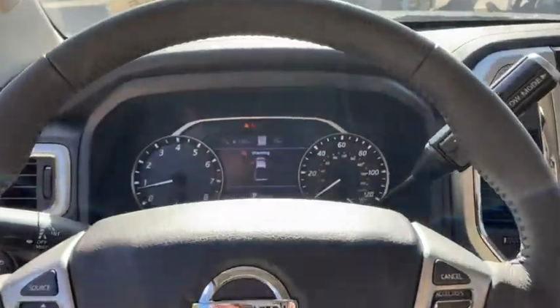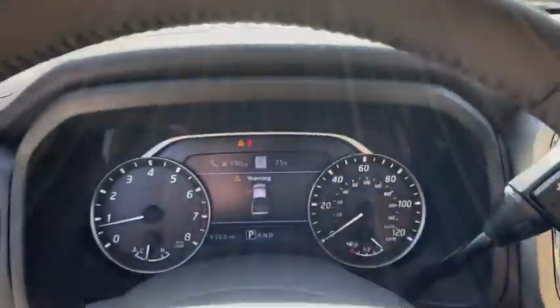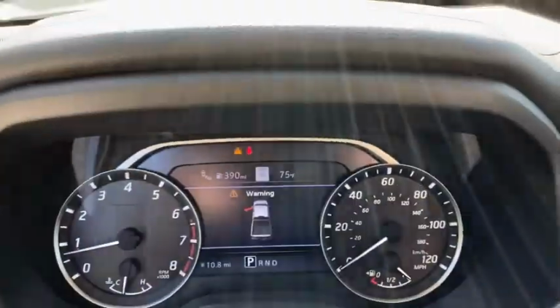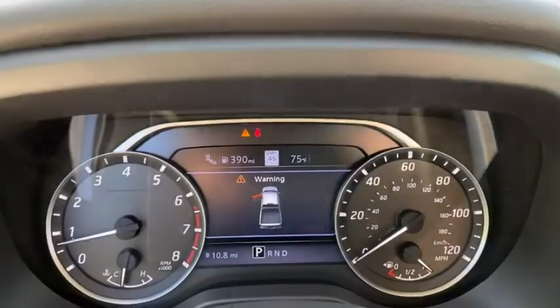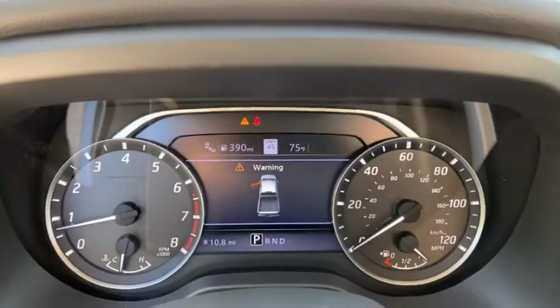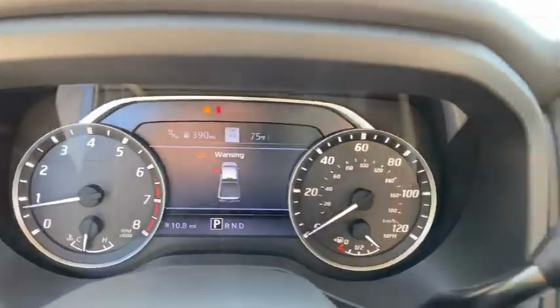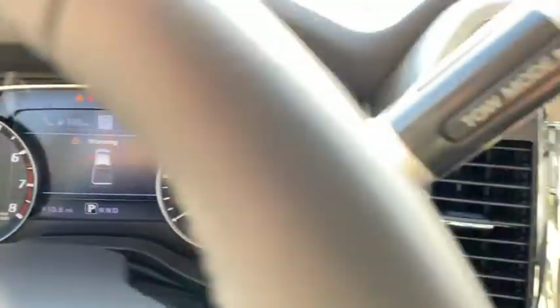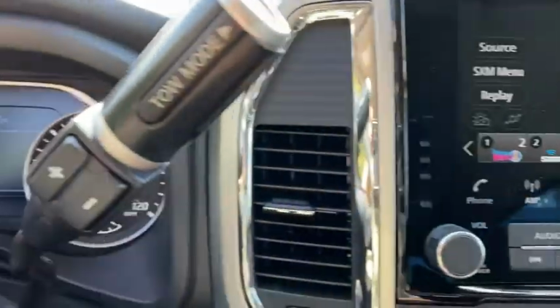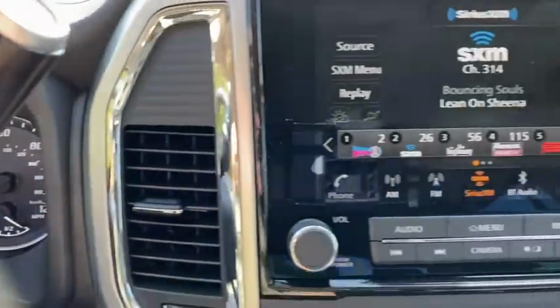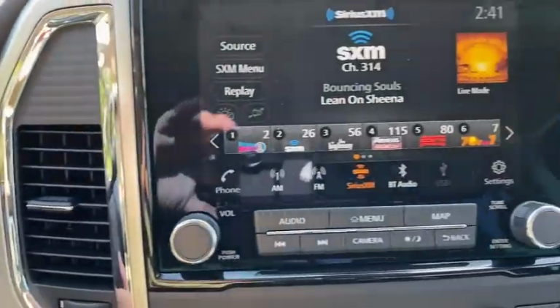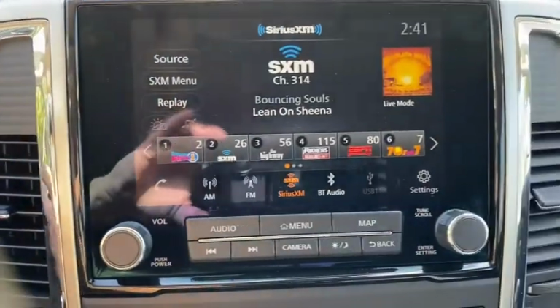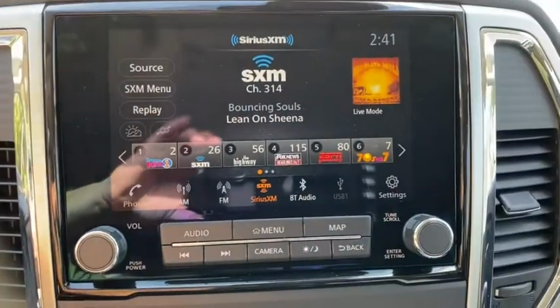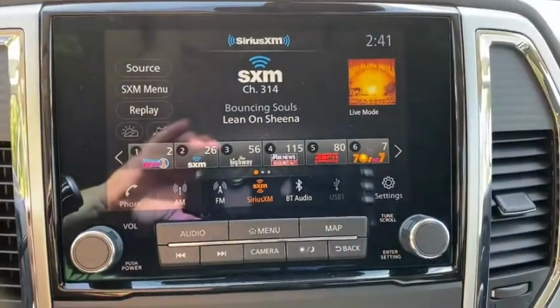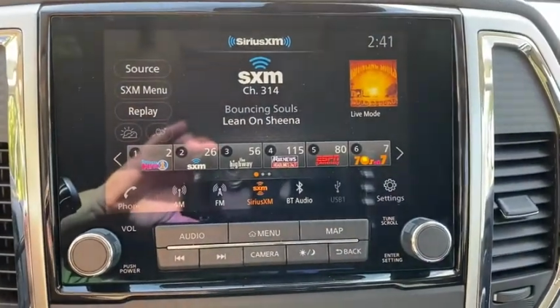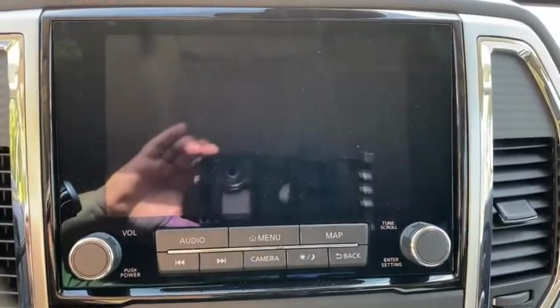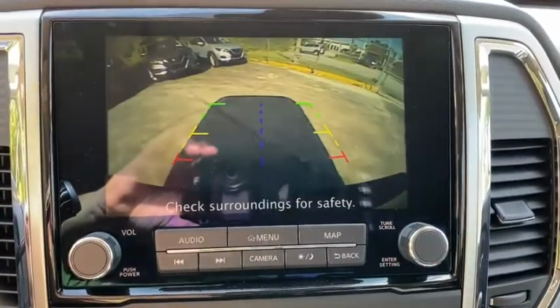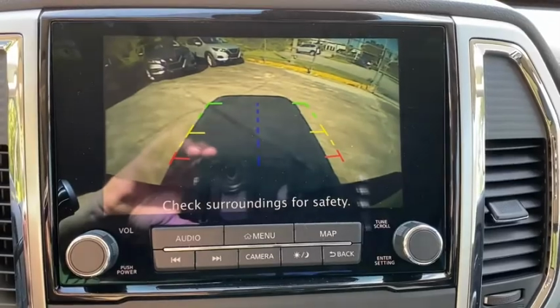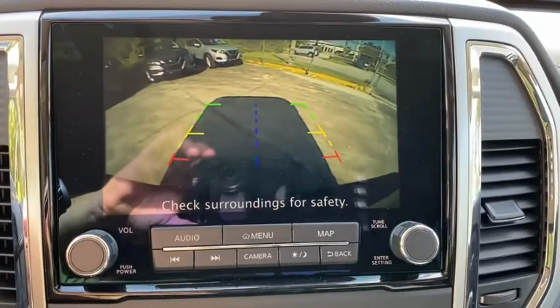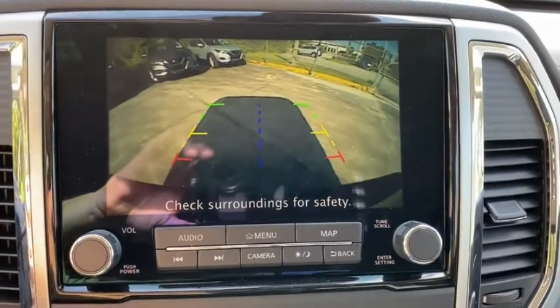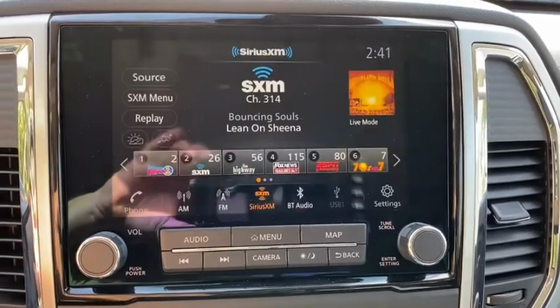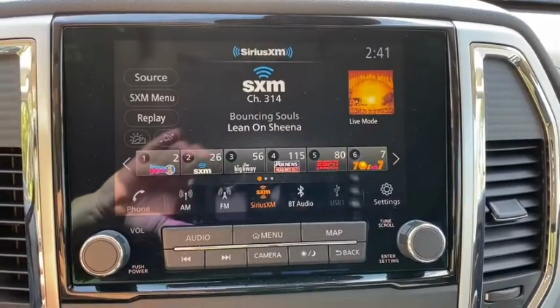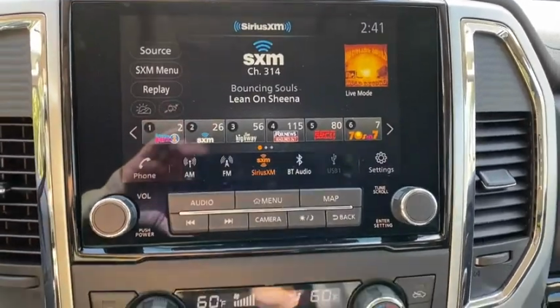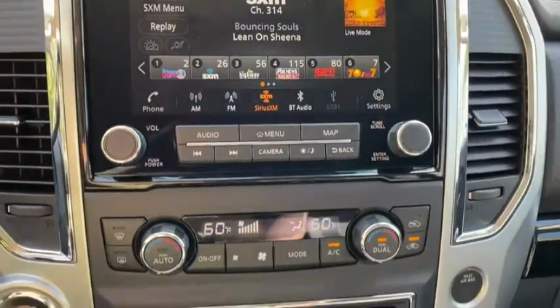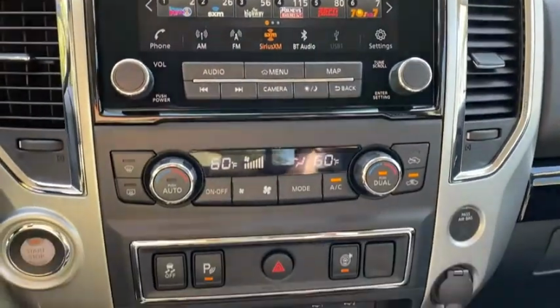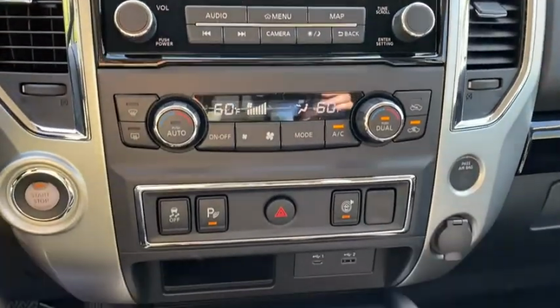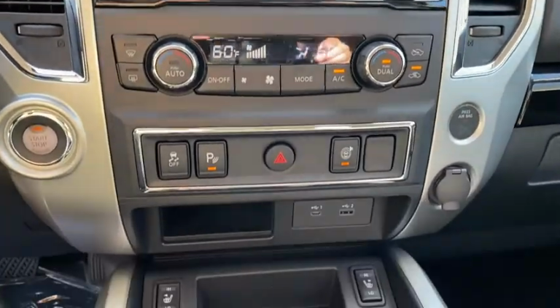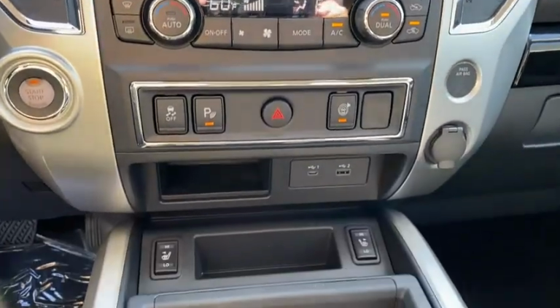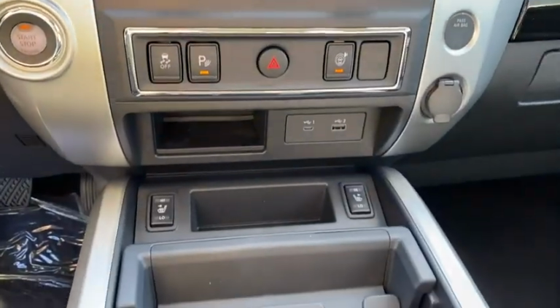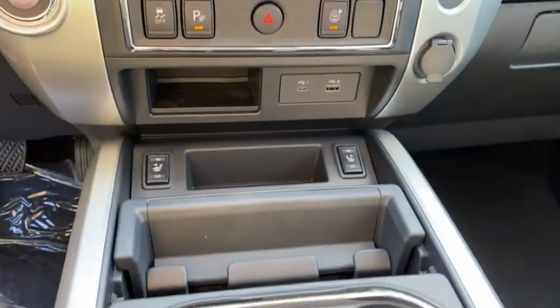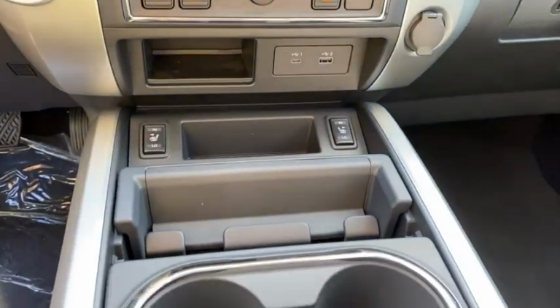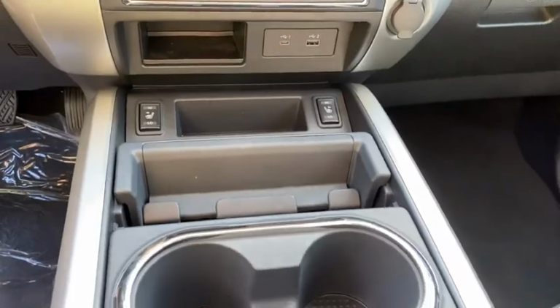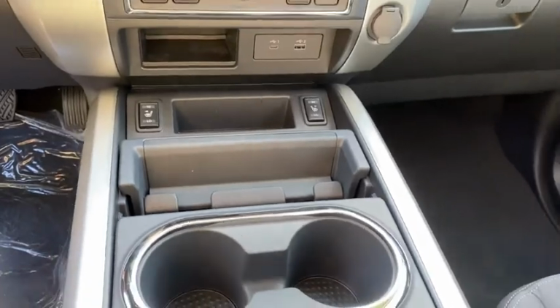Four-wheel disc brakes, aluminum wheels, cruise control, keyless start, AM FM stereo radio, rear defrost, MP3 player, power door locks, passenger airbag. Come see the car for yourself.